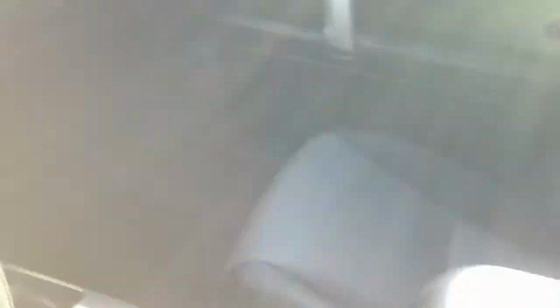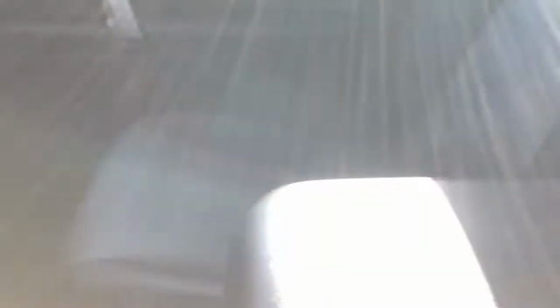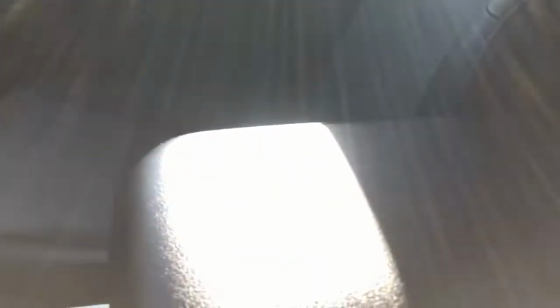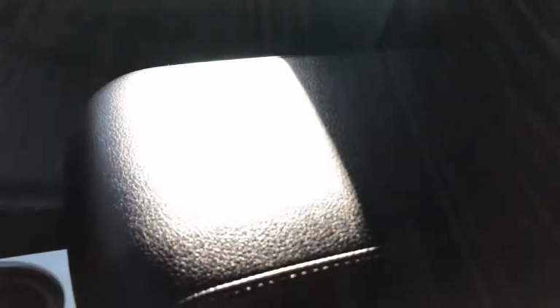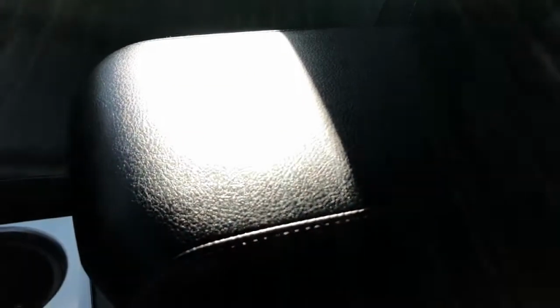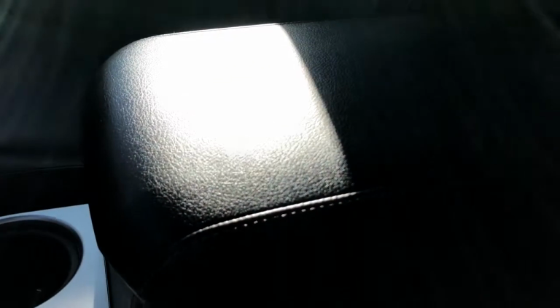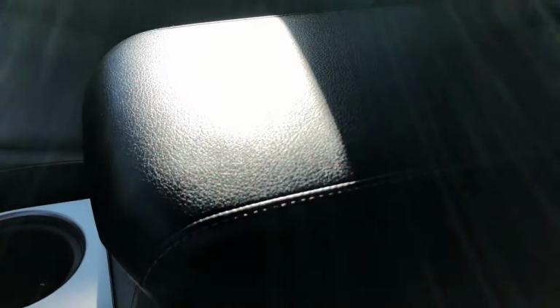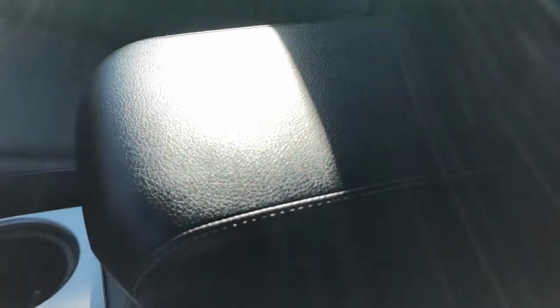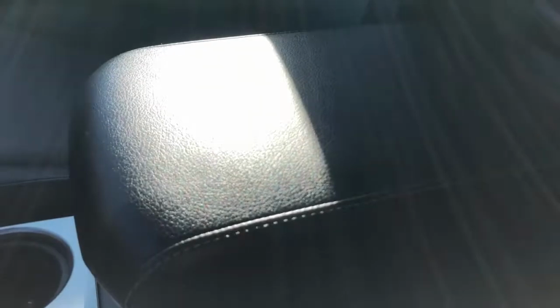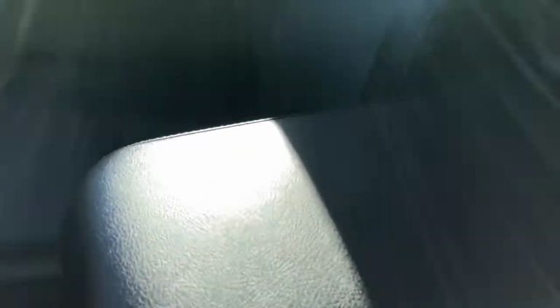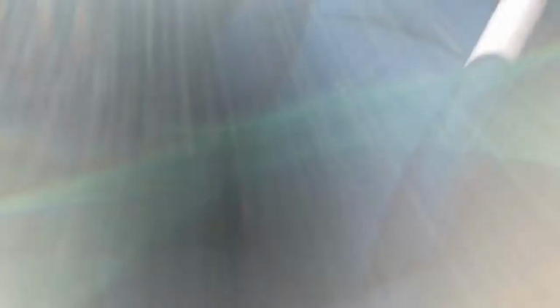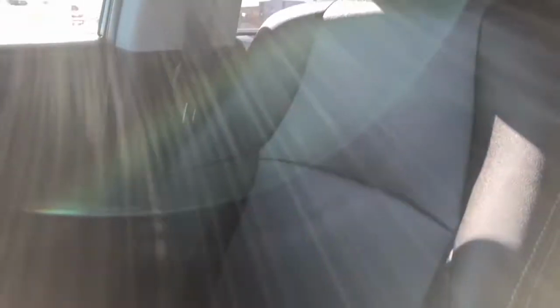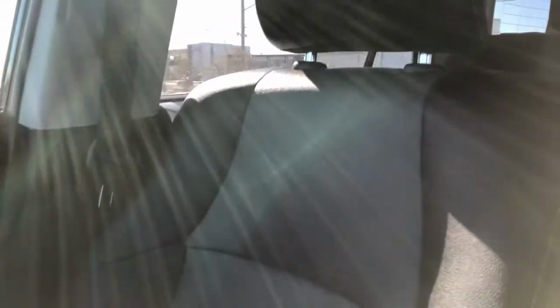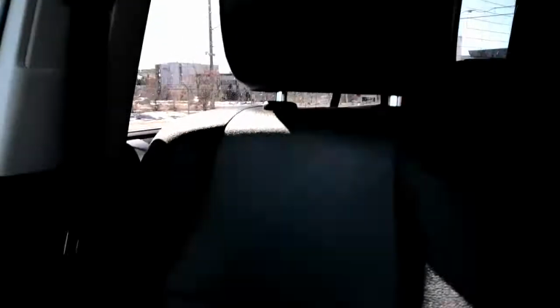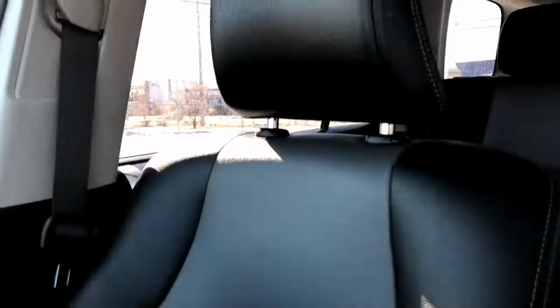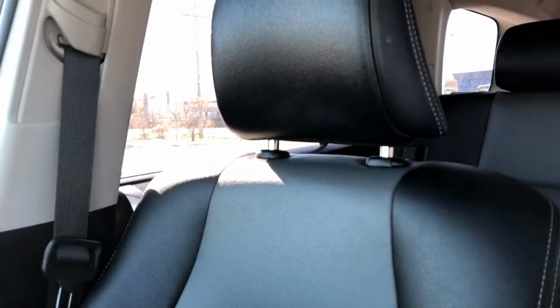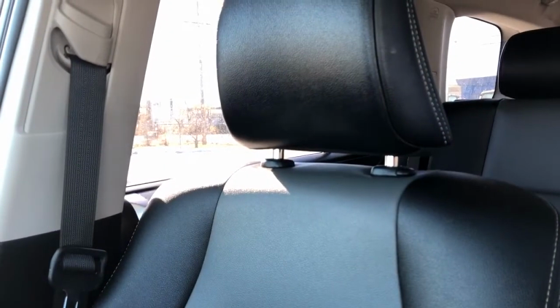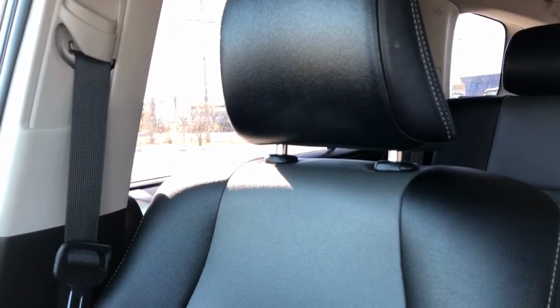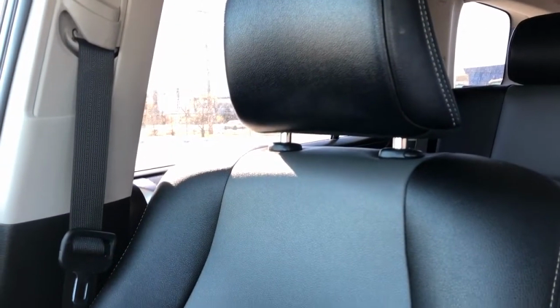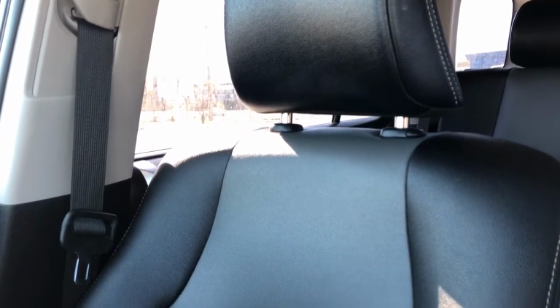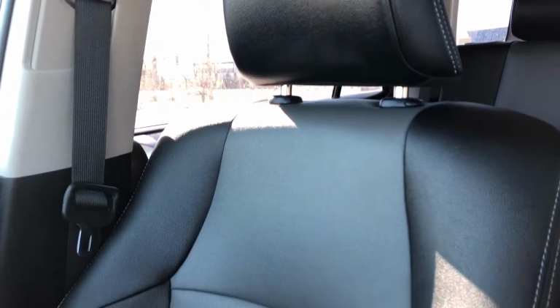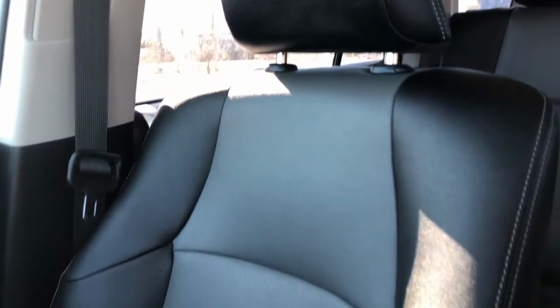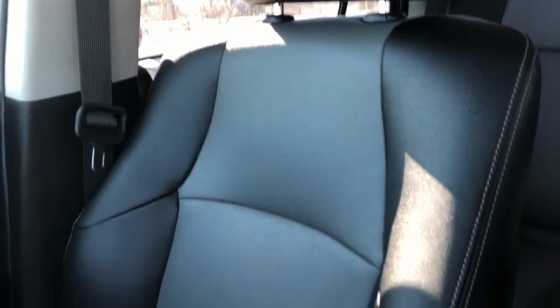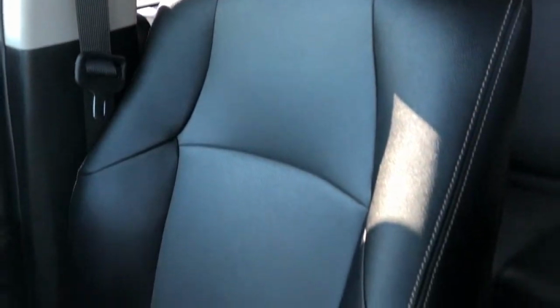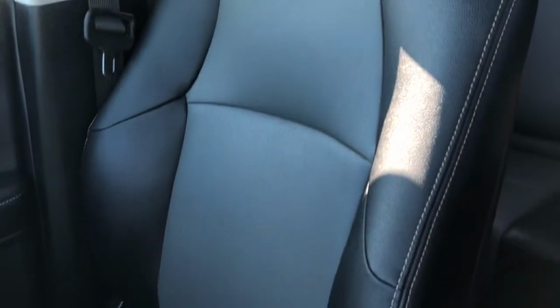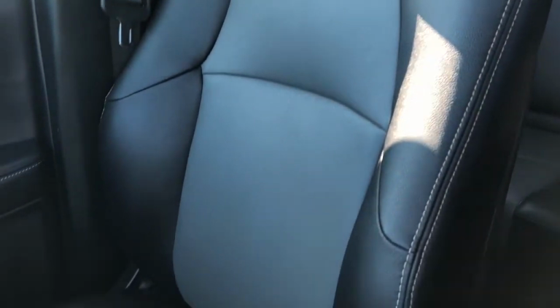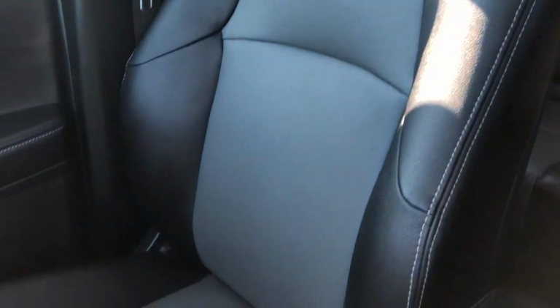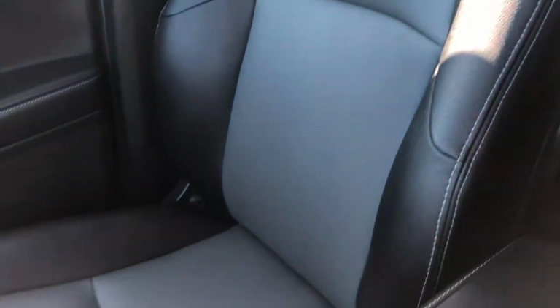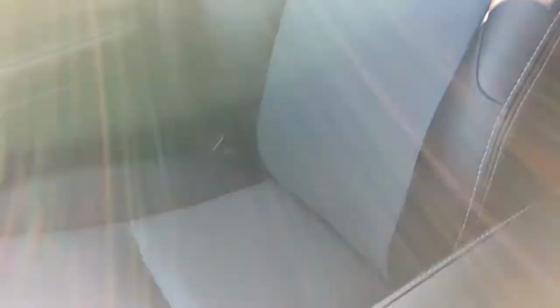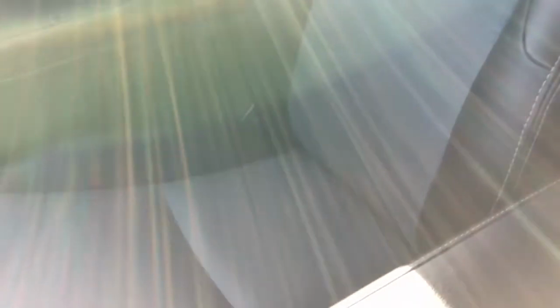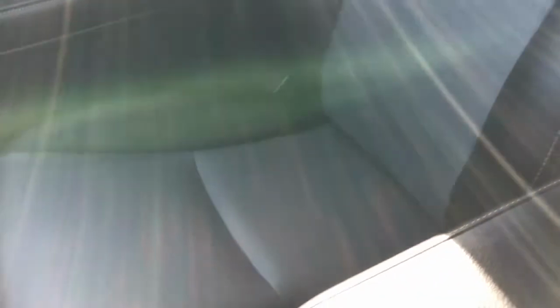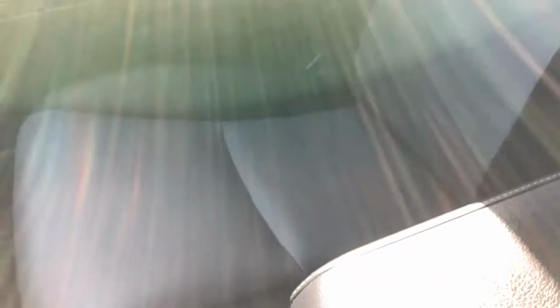Then we have our padded leather console lid featured in black leather, same as the front seats, which are in black leather and gray leather with gray stitching. They're heated and power adjustable with lumbar support.